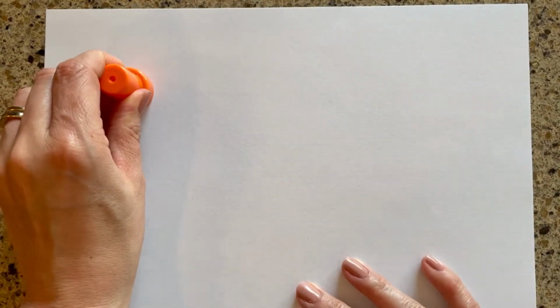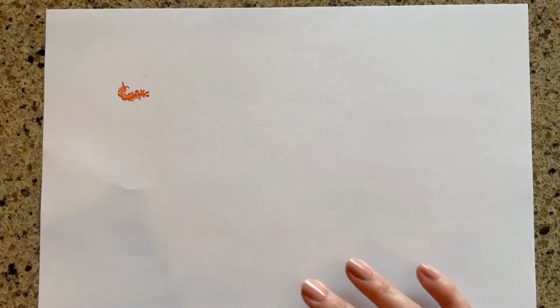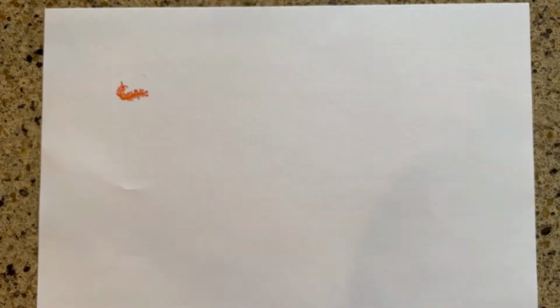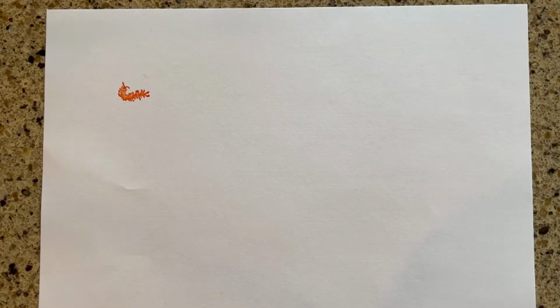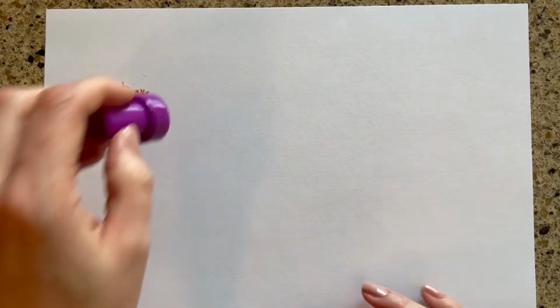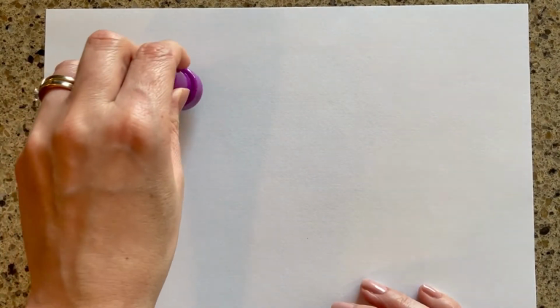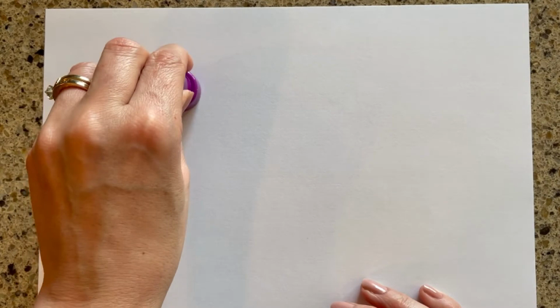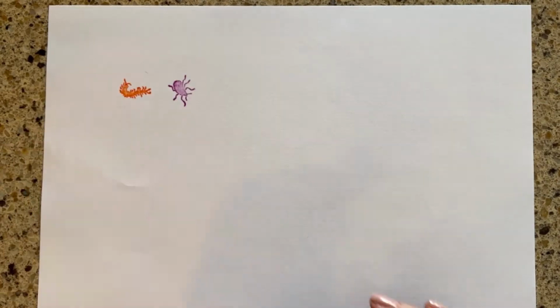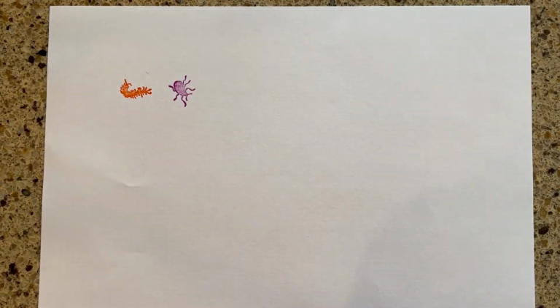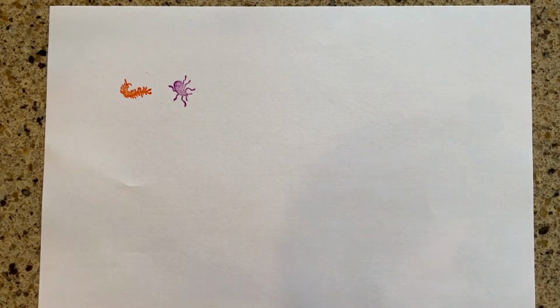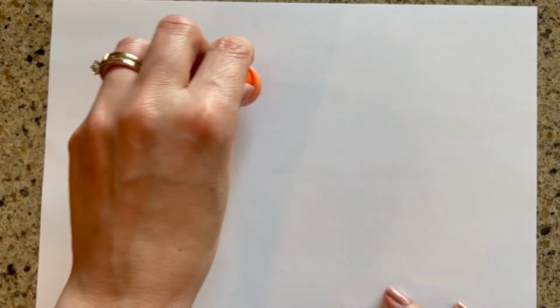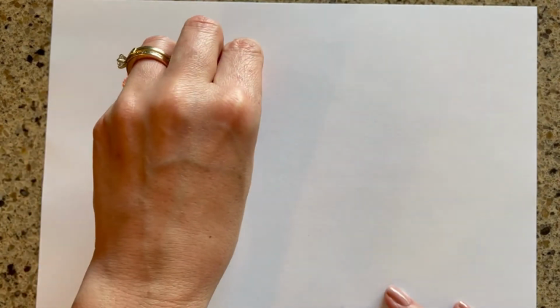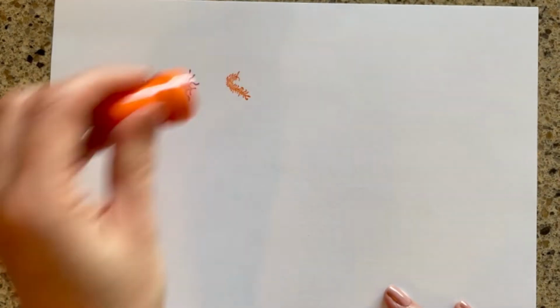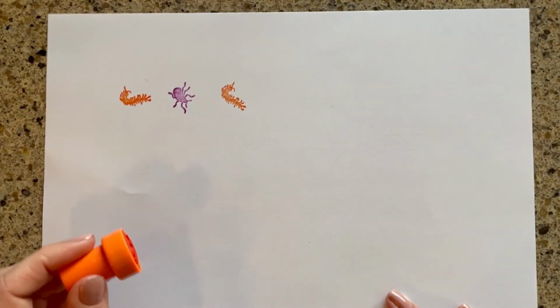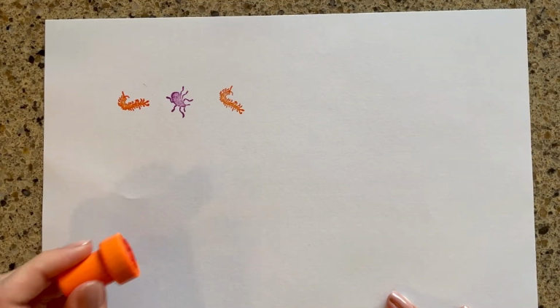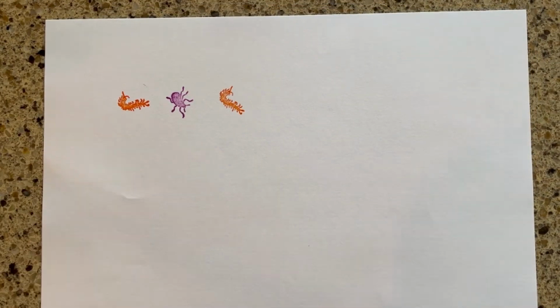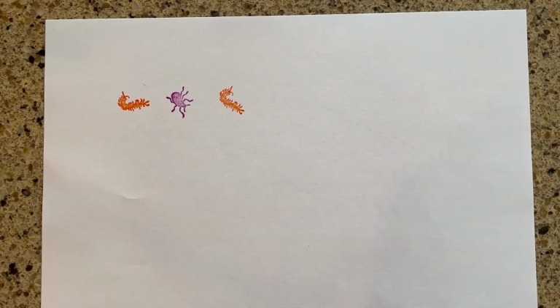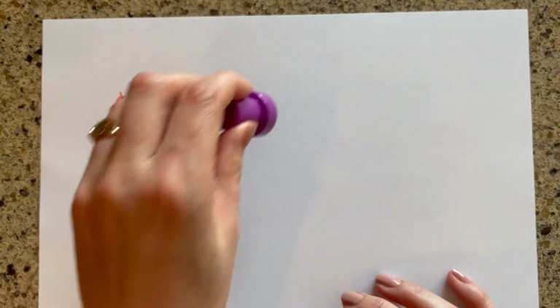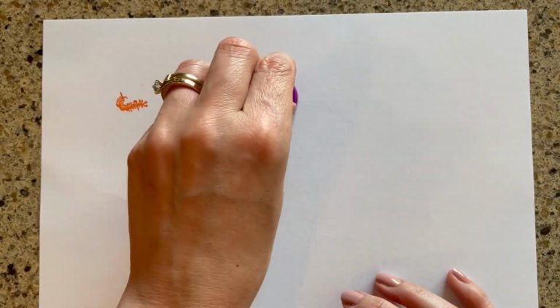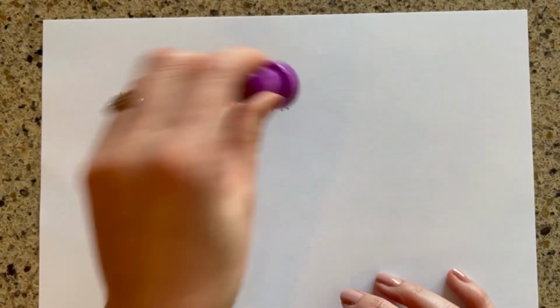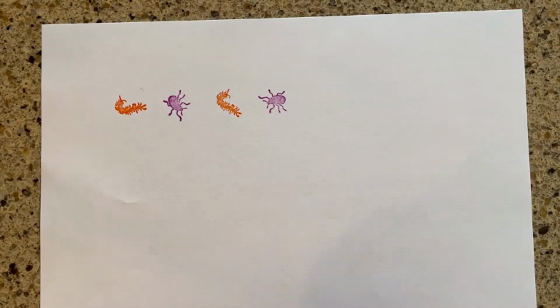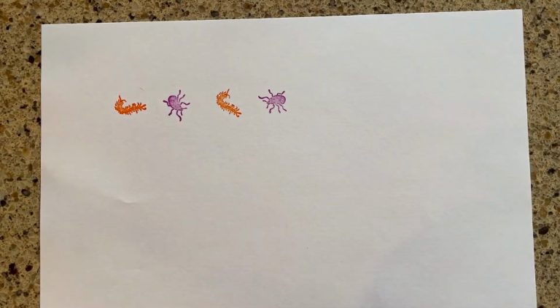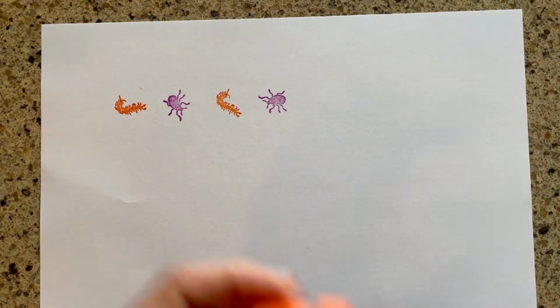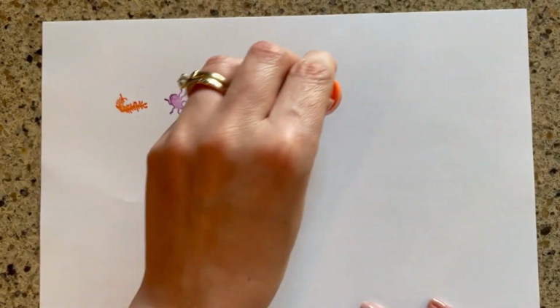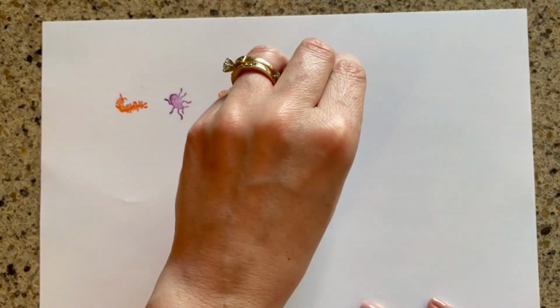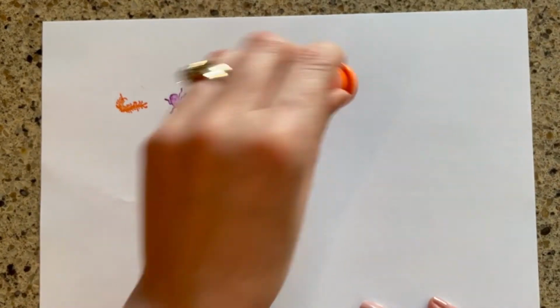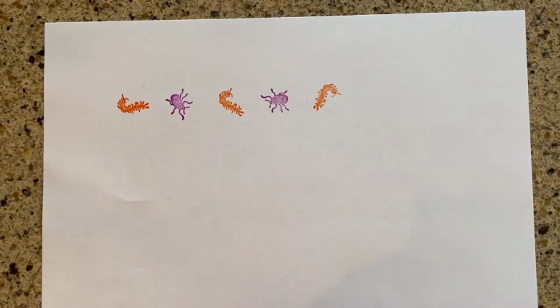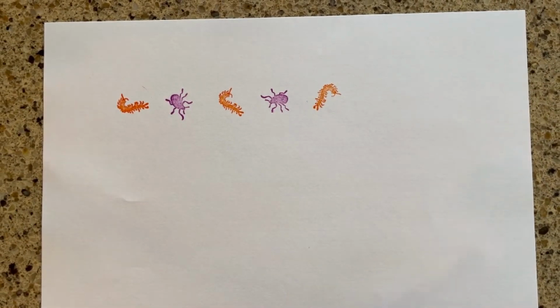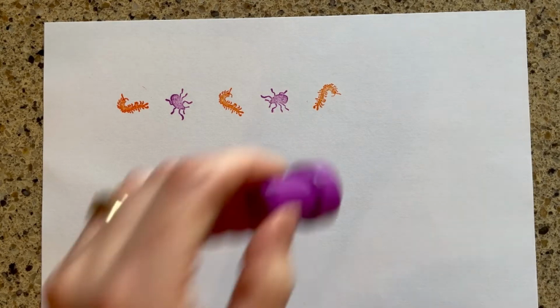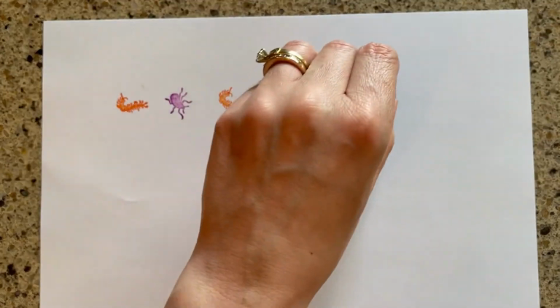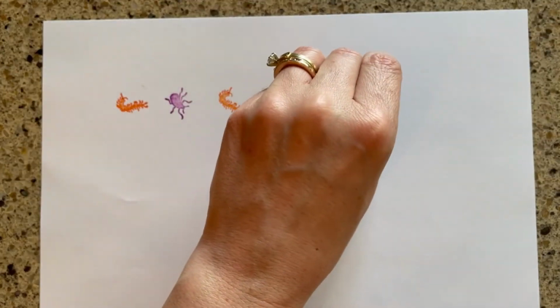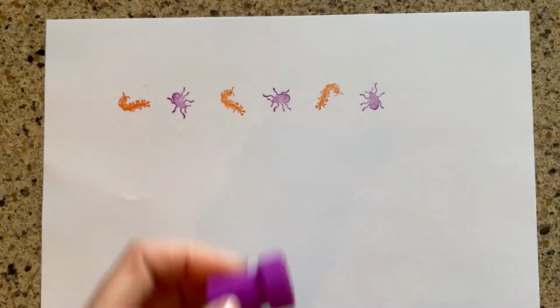You can also have some fun with patterns with the stampers. My first pattern is a simple A-B pattern. I'm going orange, purple, orange, purple. Encourage your child to predict what would come next in the pattern.